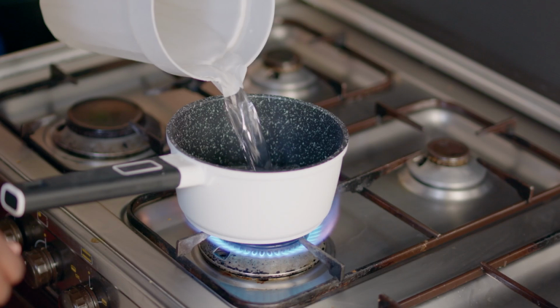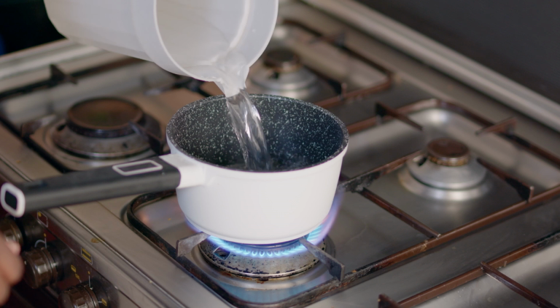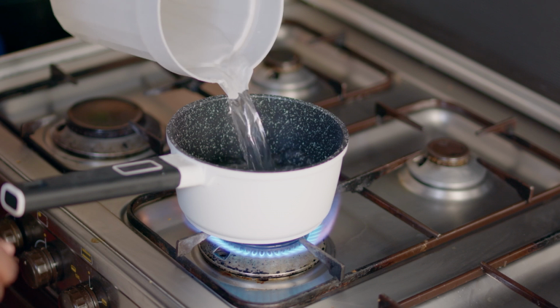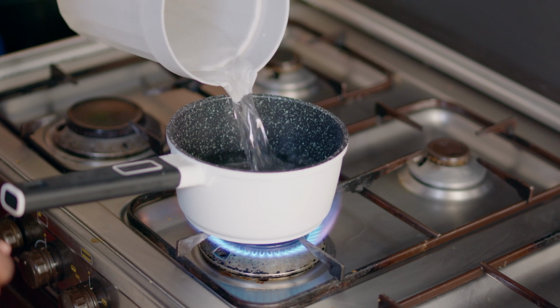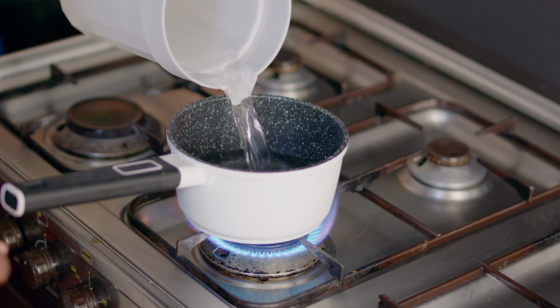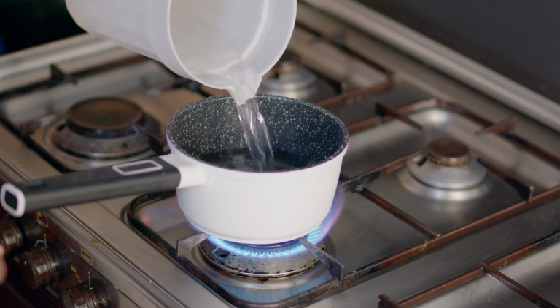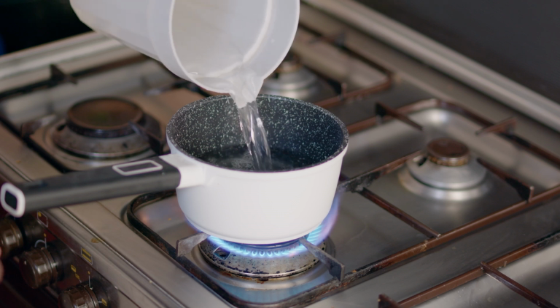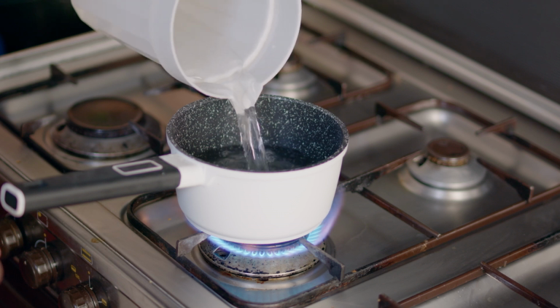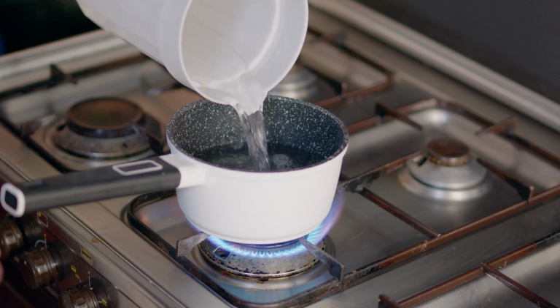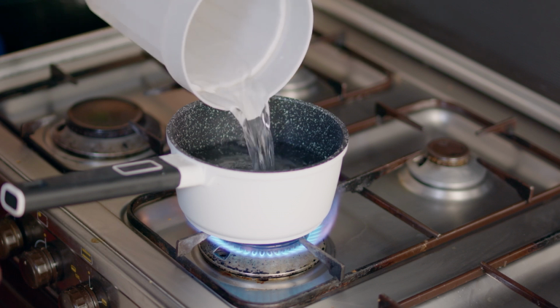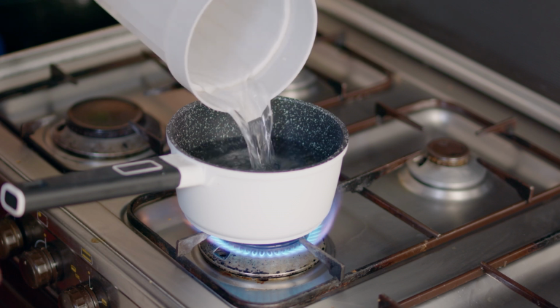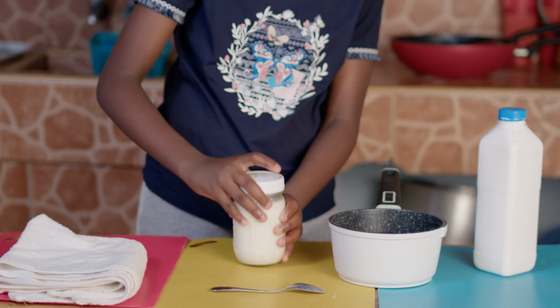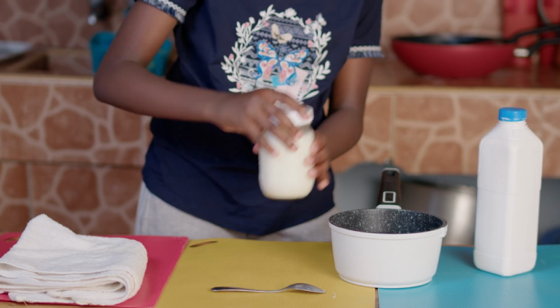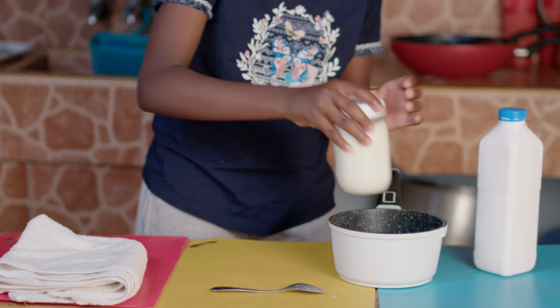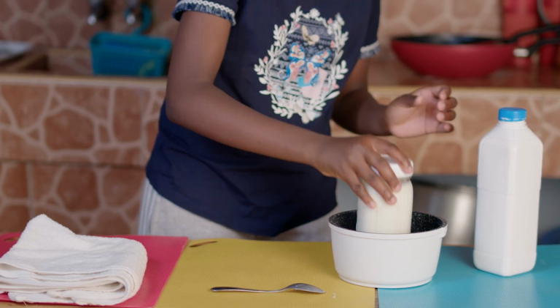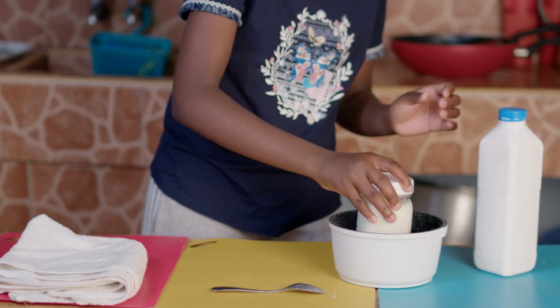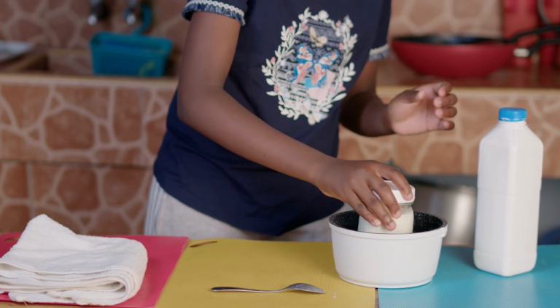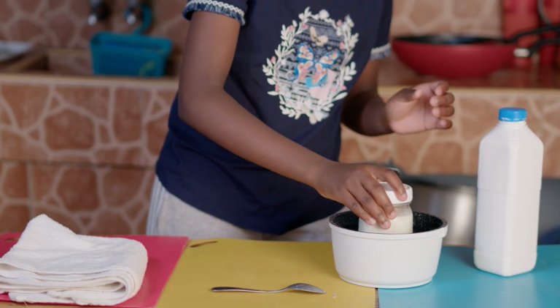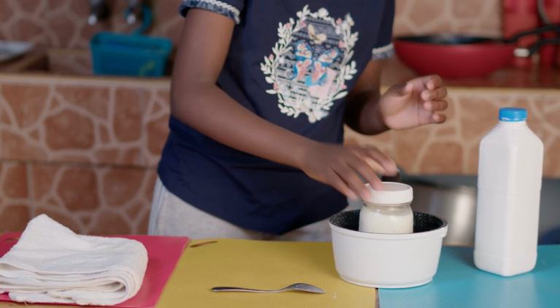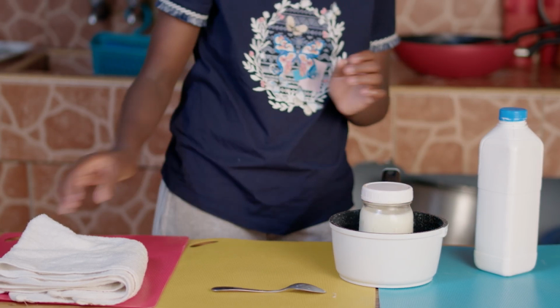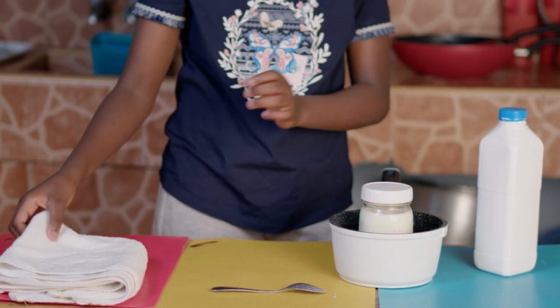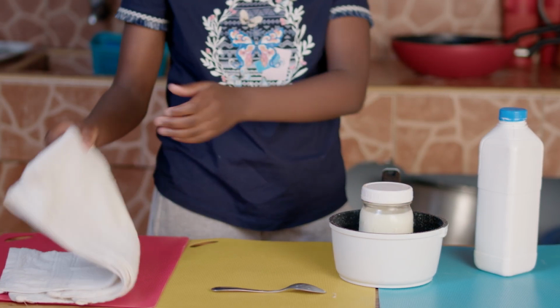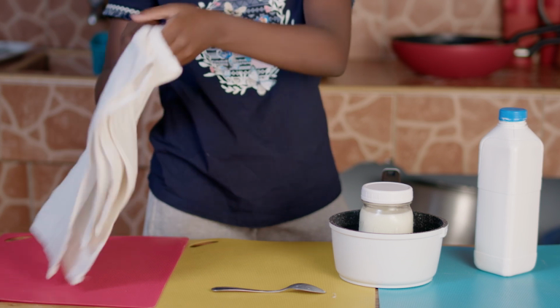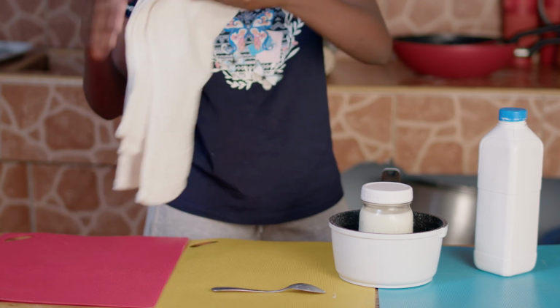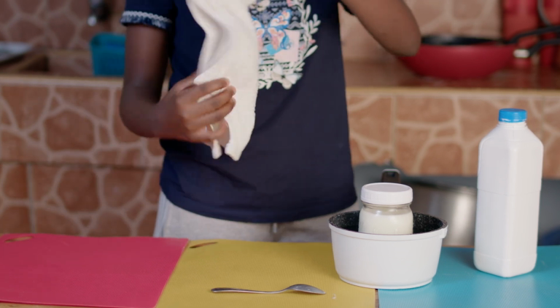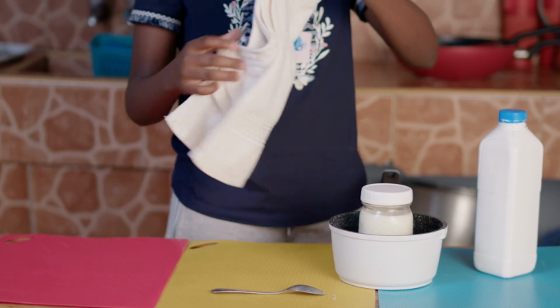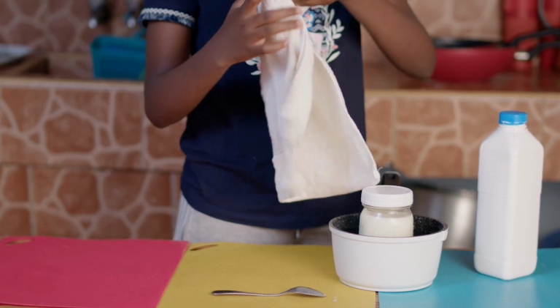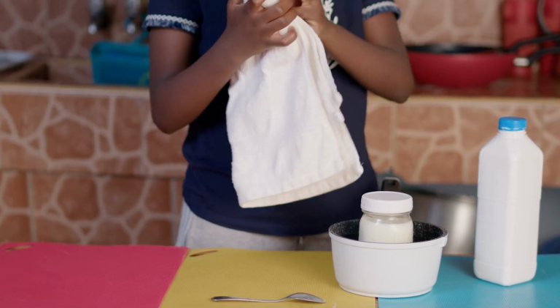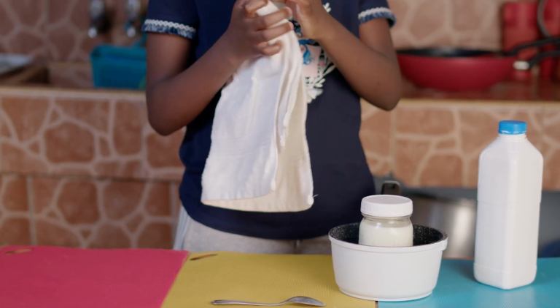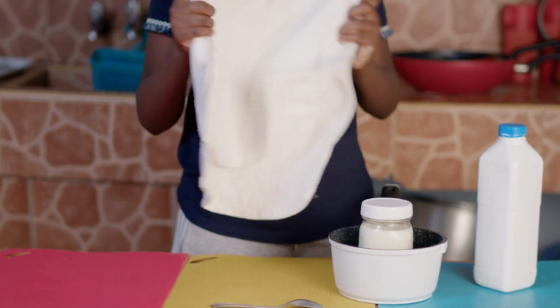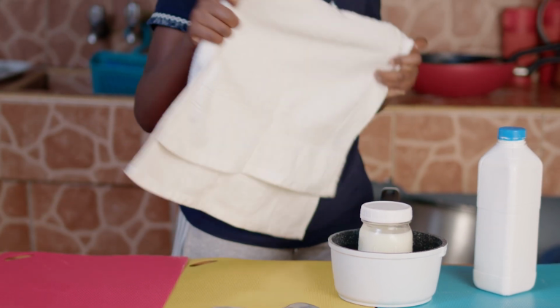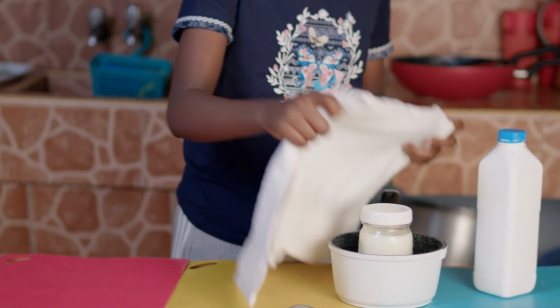Warm some water in the cooking pan, then dip the jar of milk in the water and cover it with a towel. Let it rest for 8 hours.